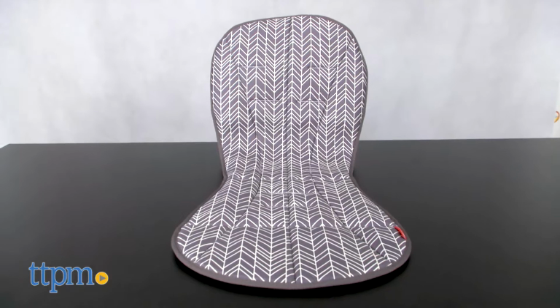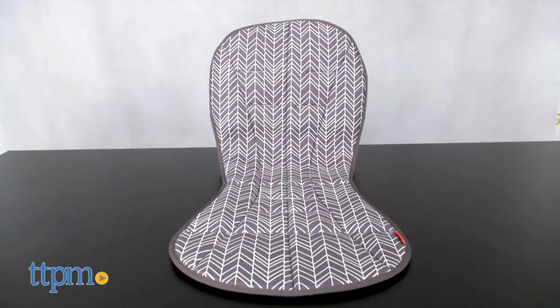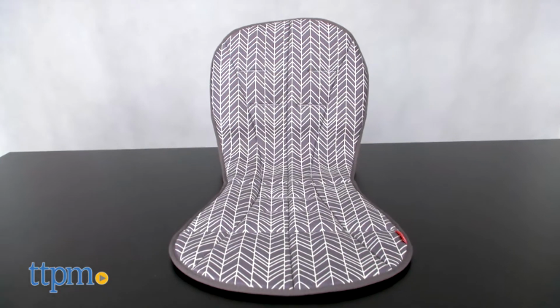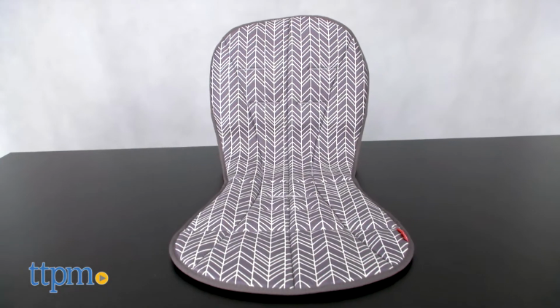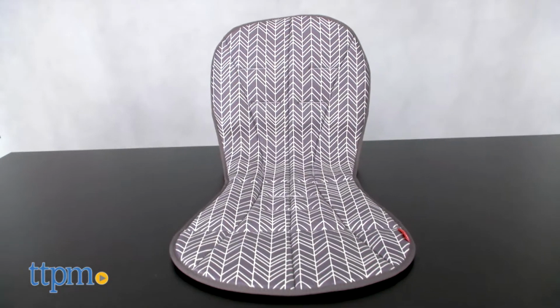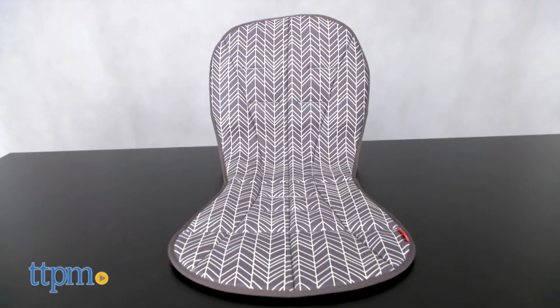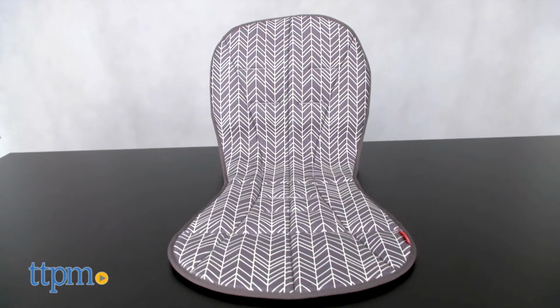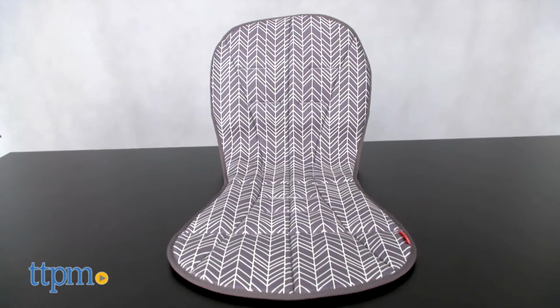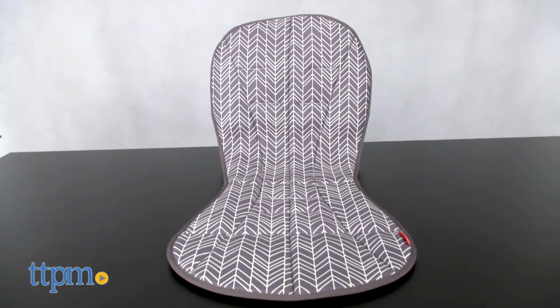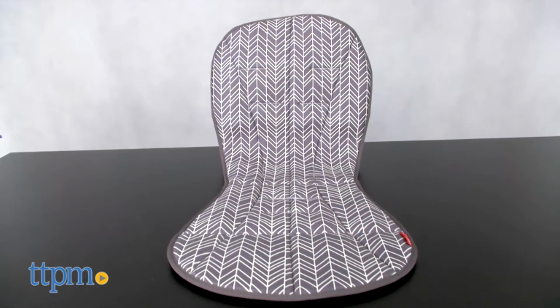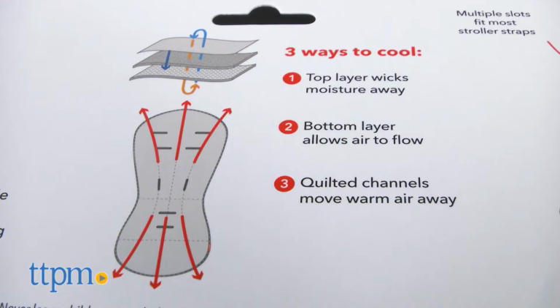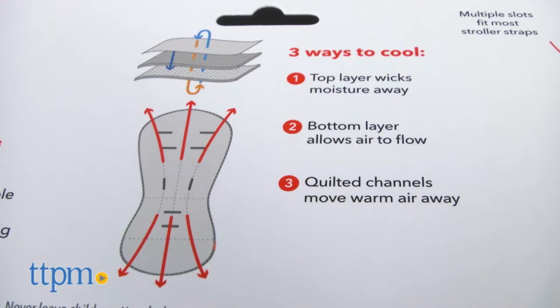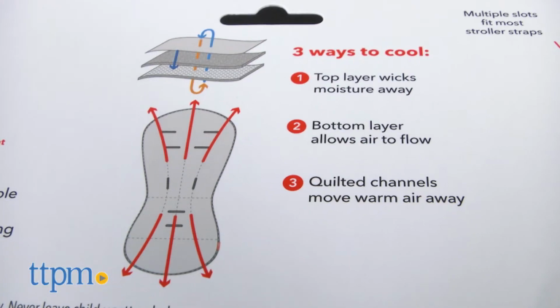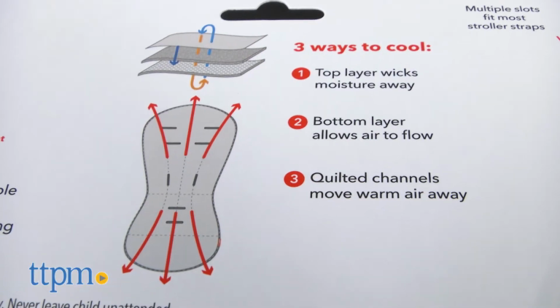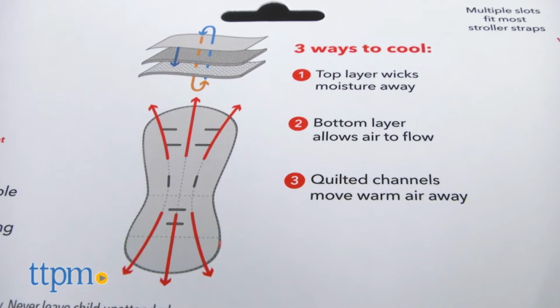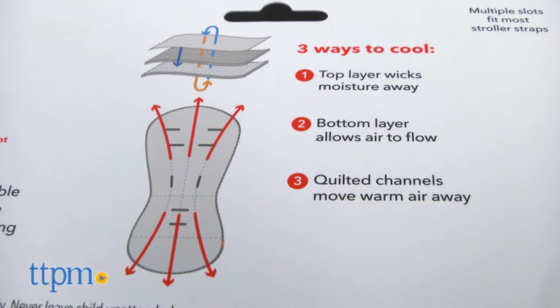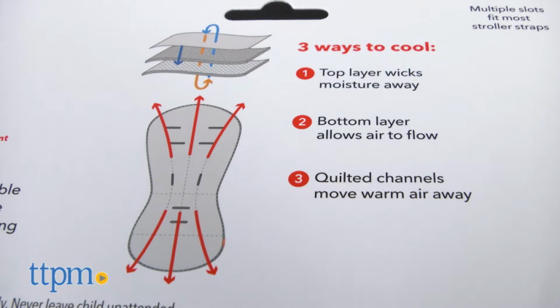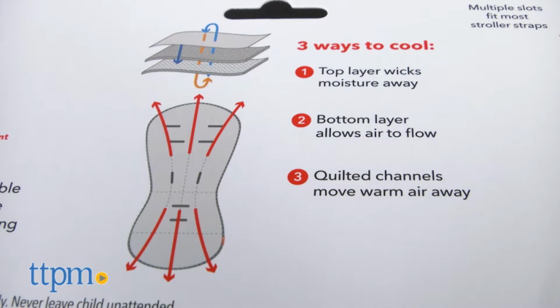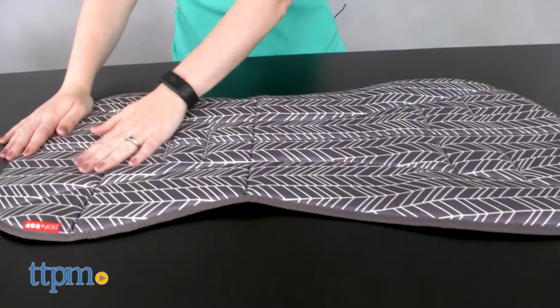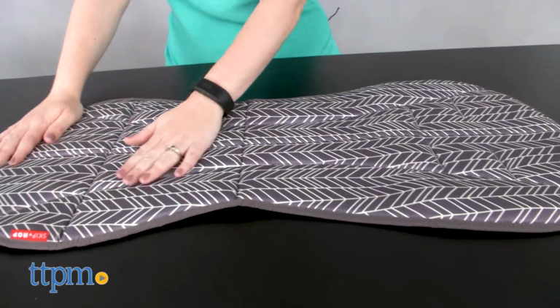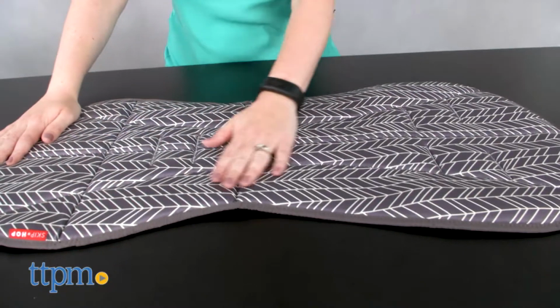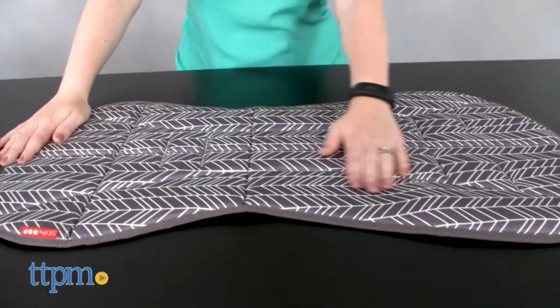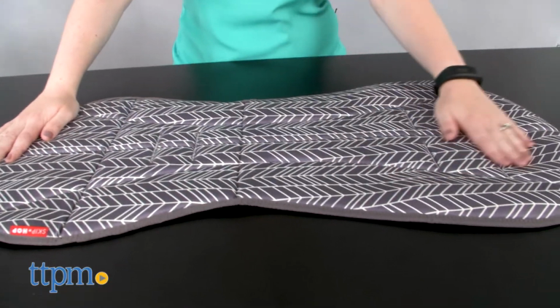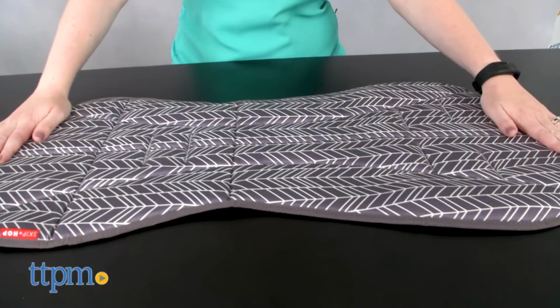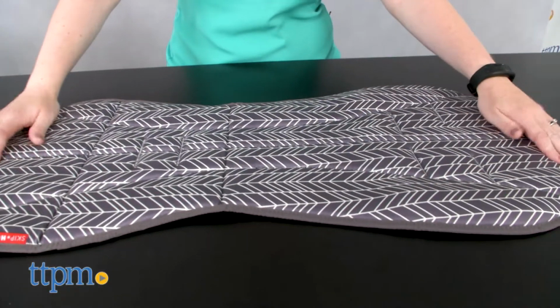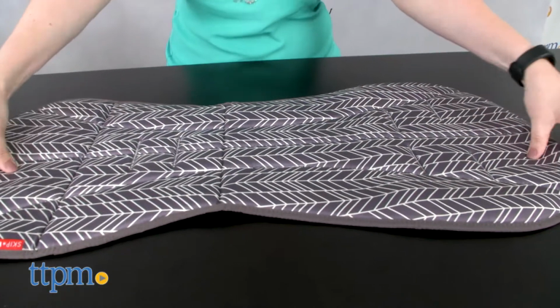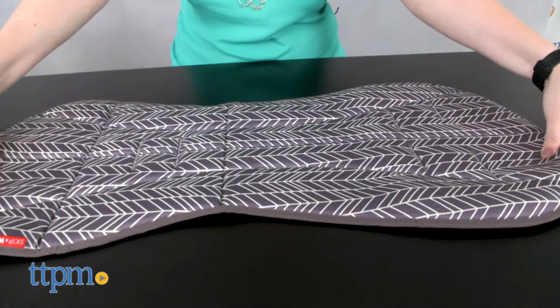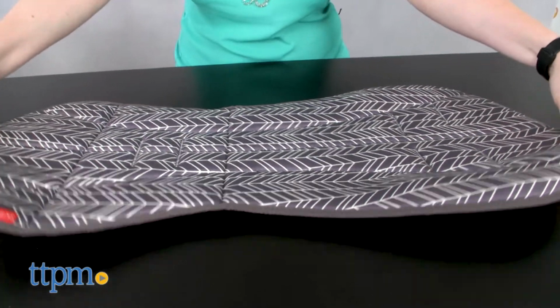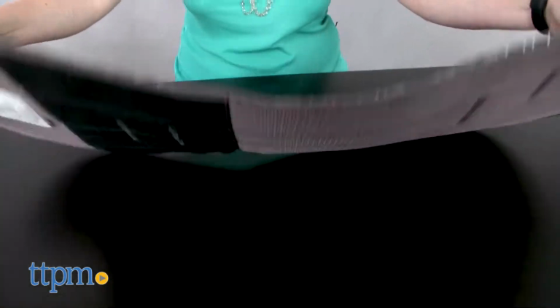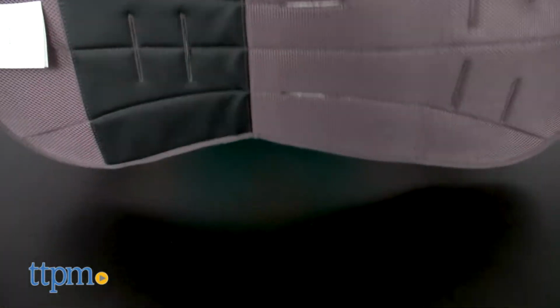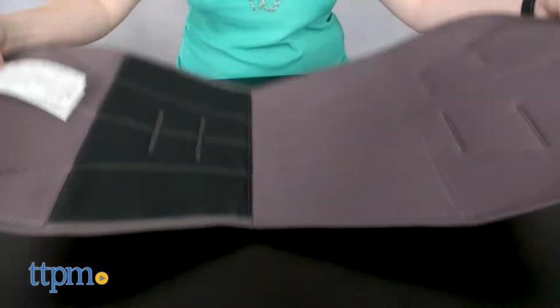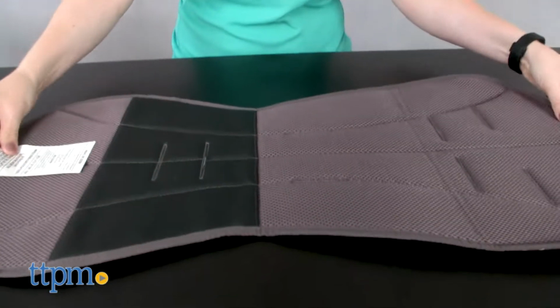This comfy padded liner keeps baby cool in three ways. There's a top layer that wicks away moisture, a bottom layer to allow air to flow, and quilted channels that move warm air away.